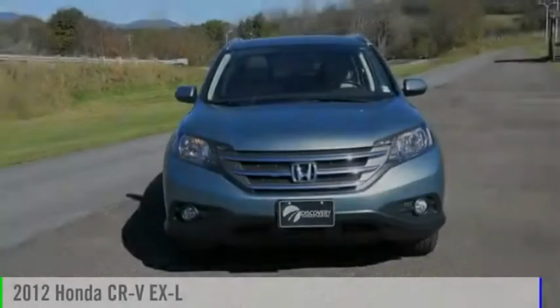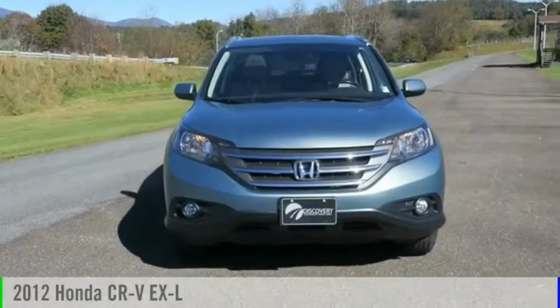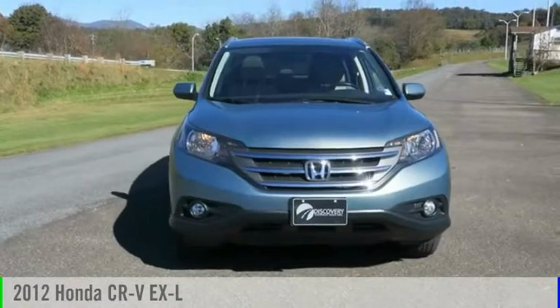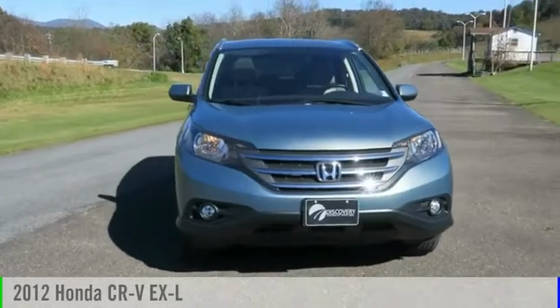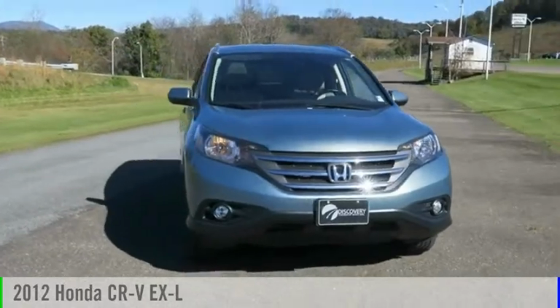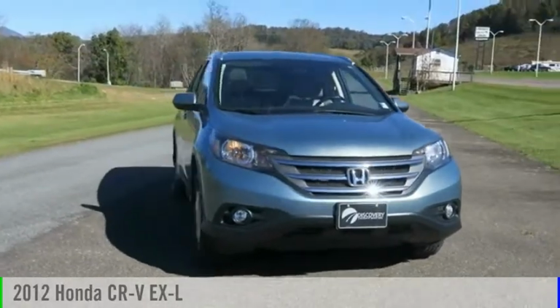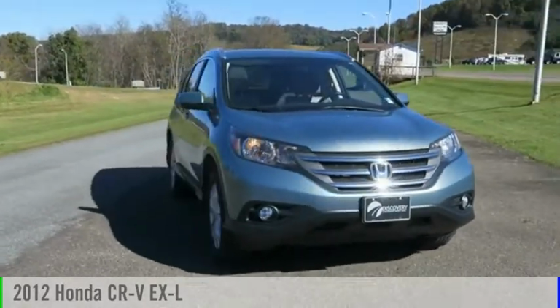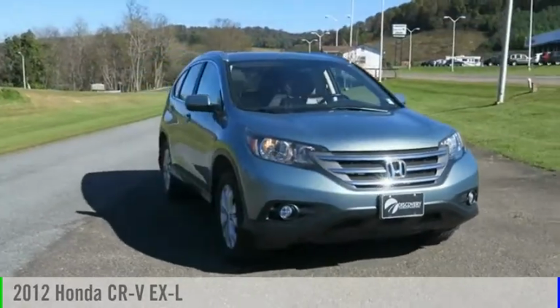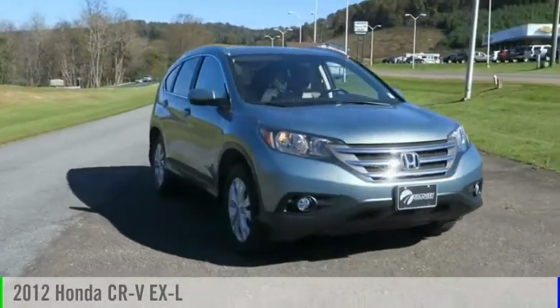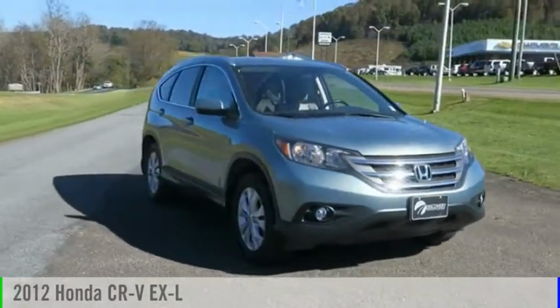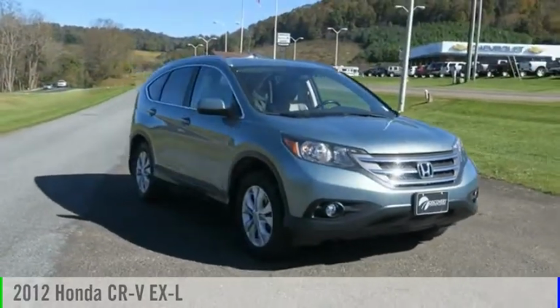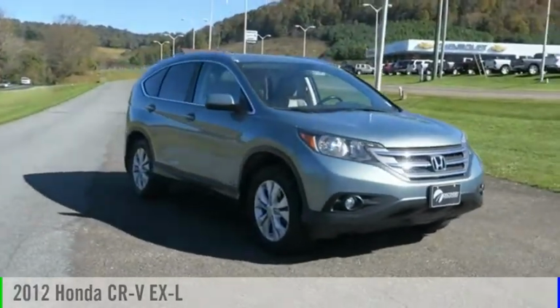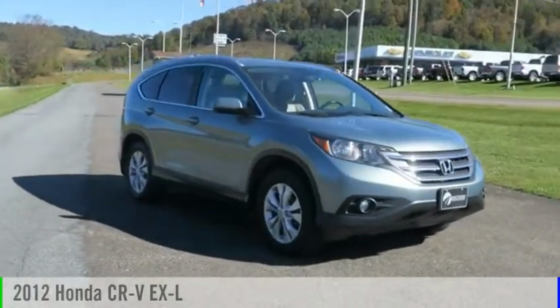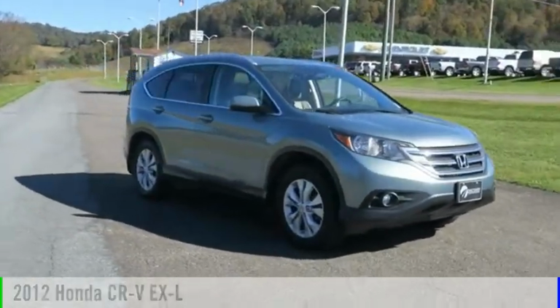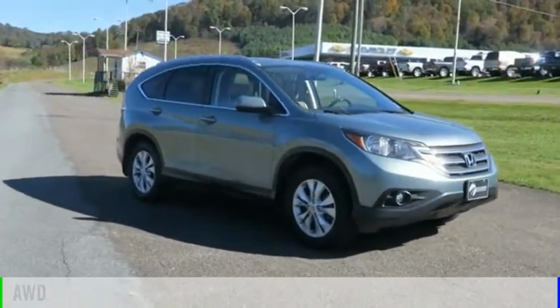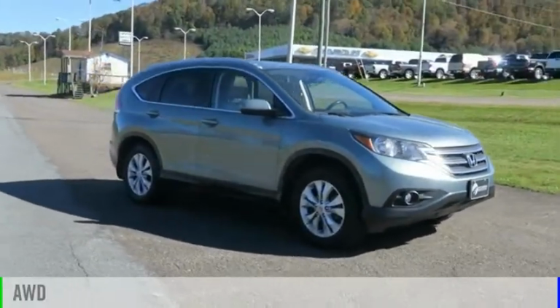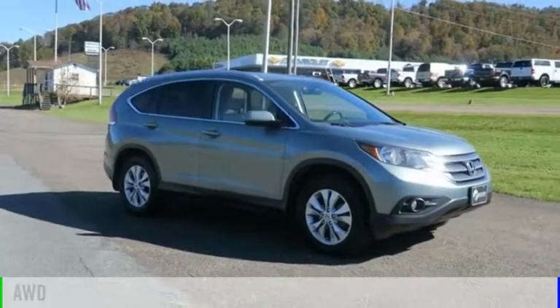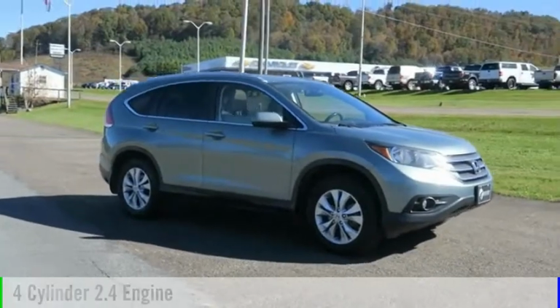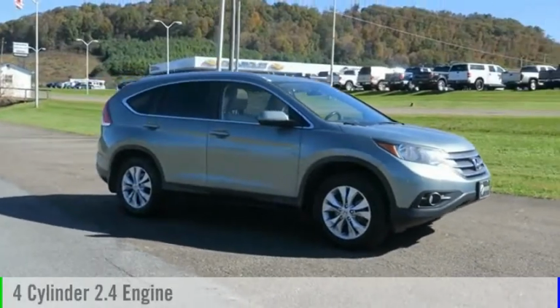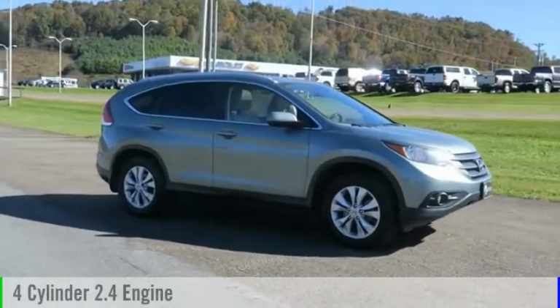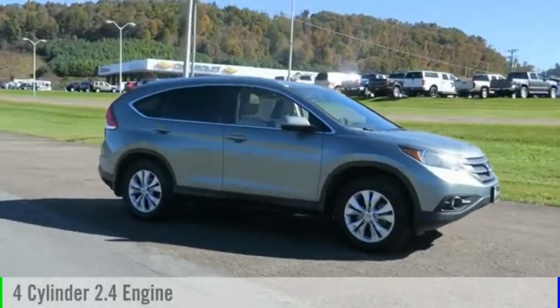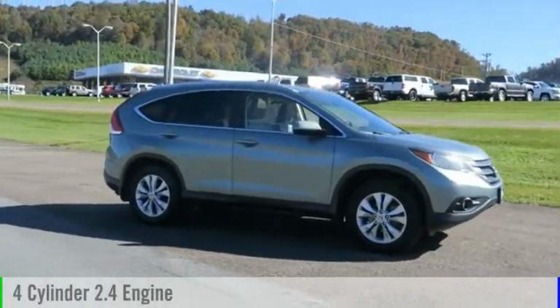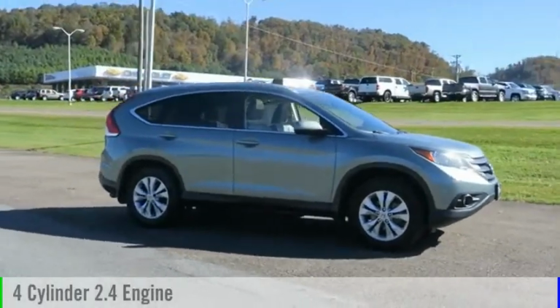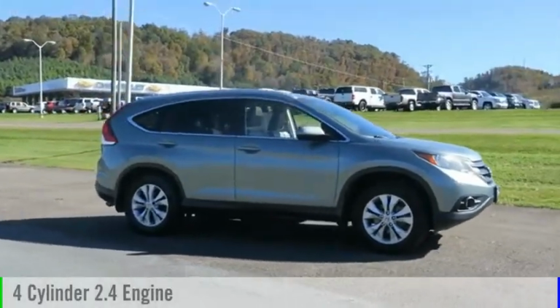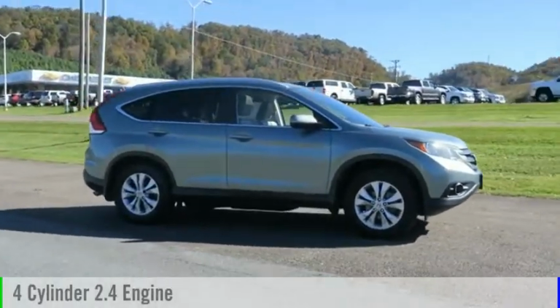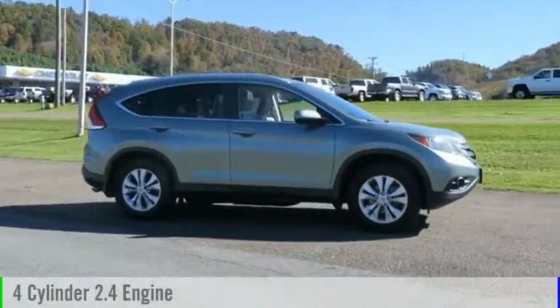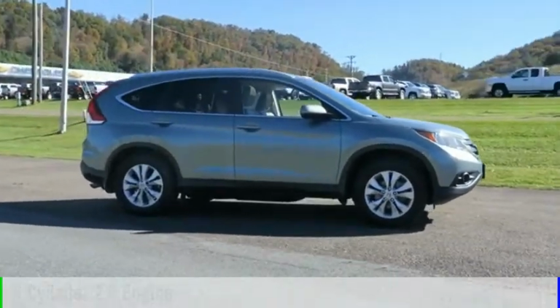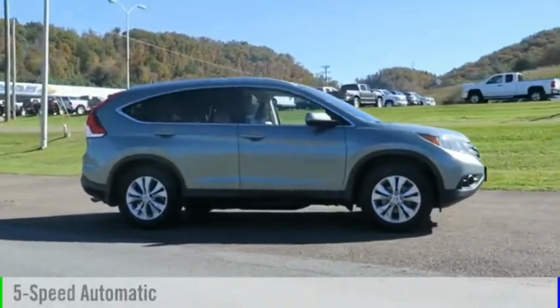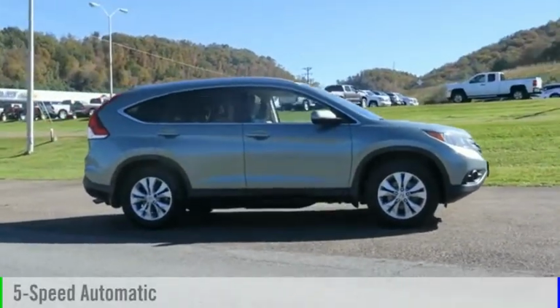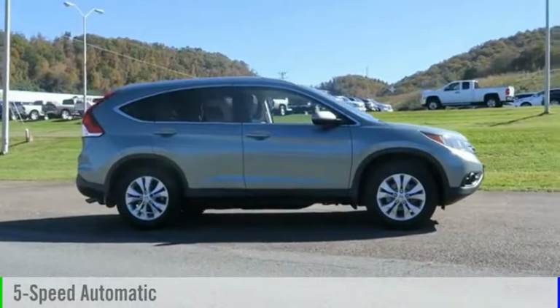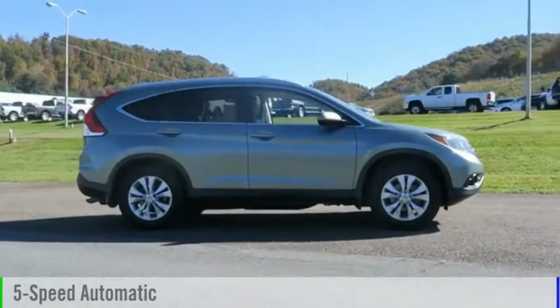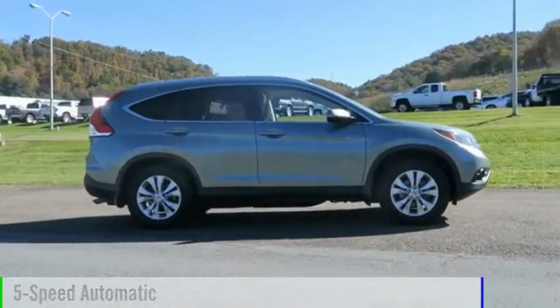We are pleased to show you the 2012 CR-V. This vehicle is powered by an all-wheel drive, four-cylinder, 2.4-liter engine, and comes with a five-speed automatic transmission.